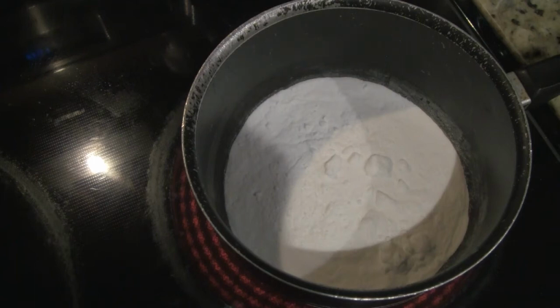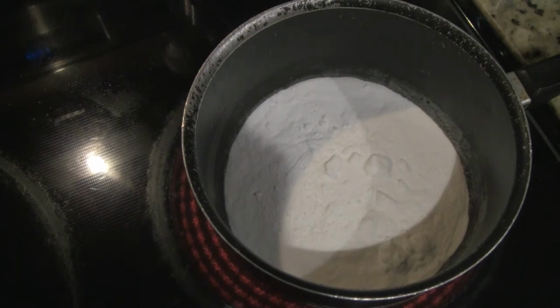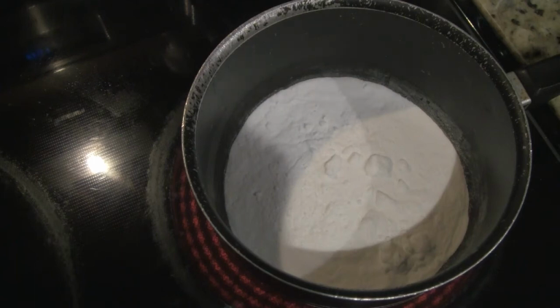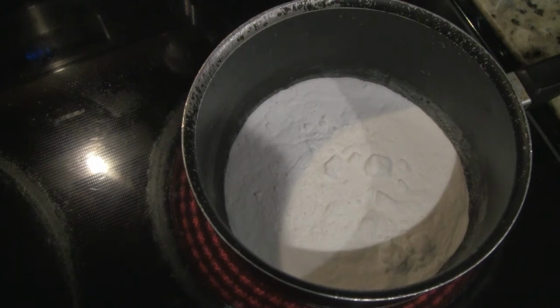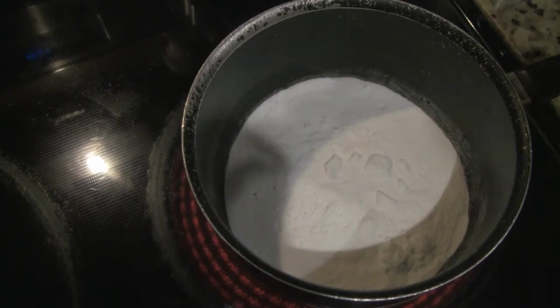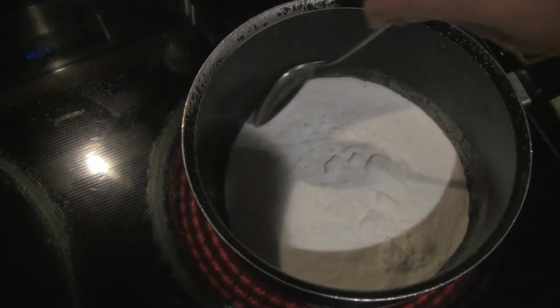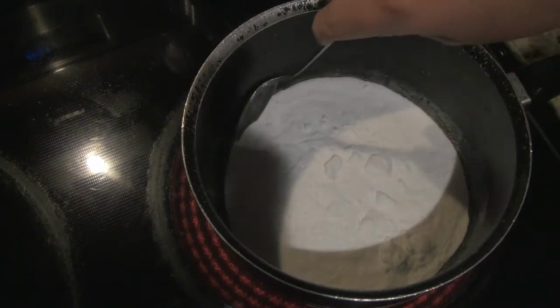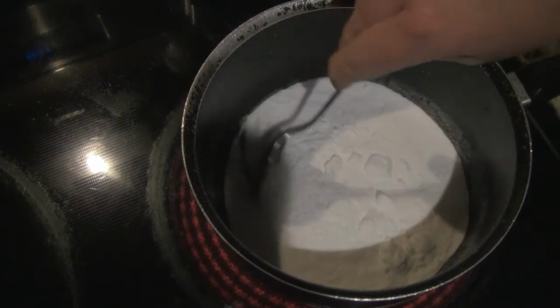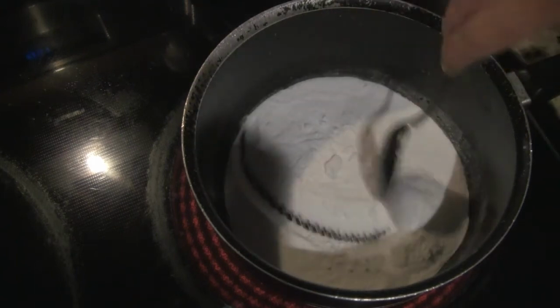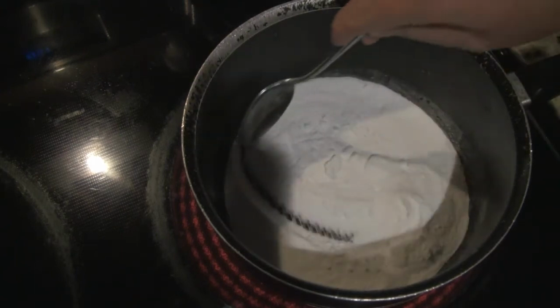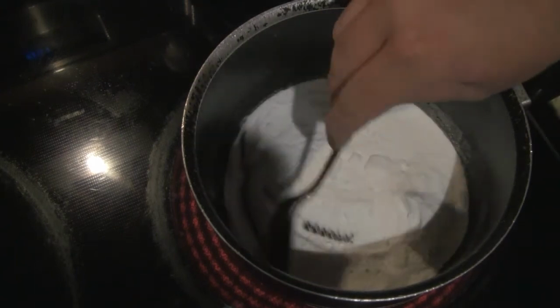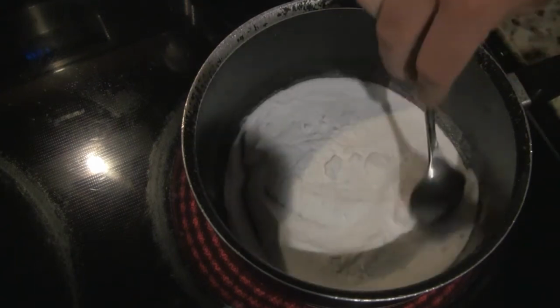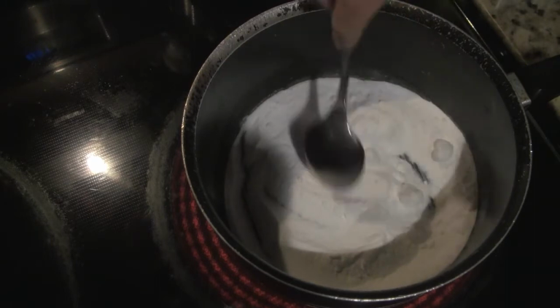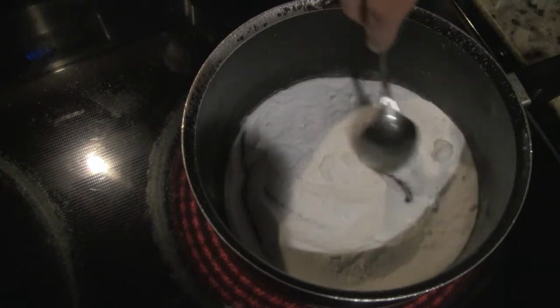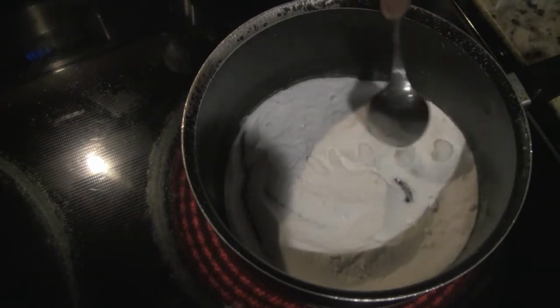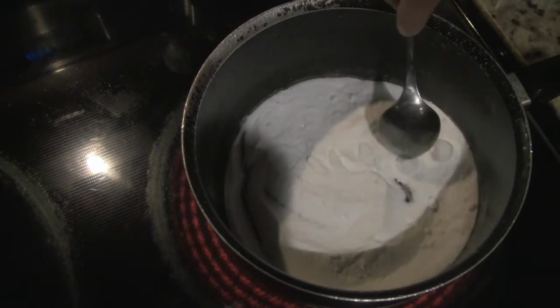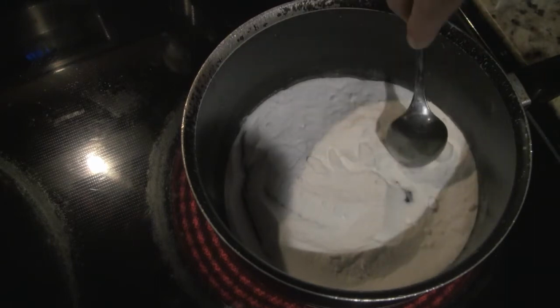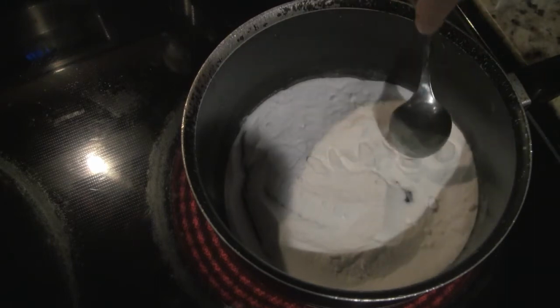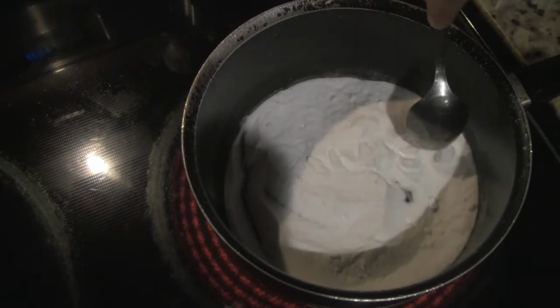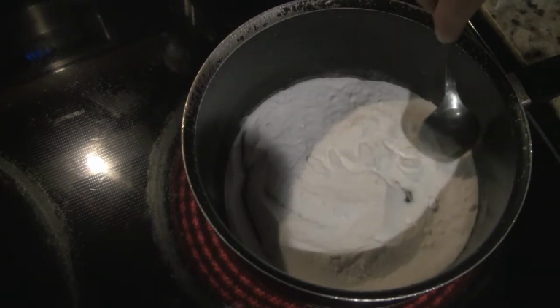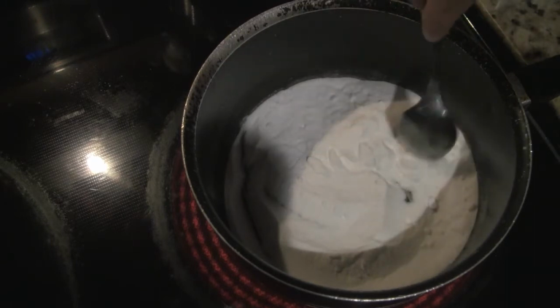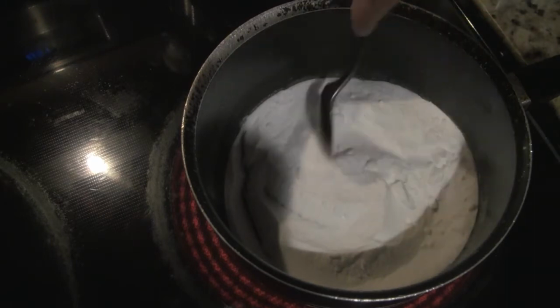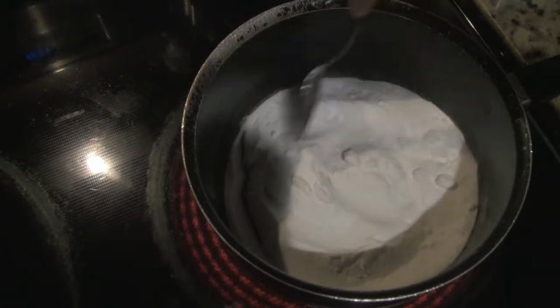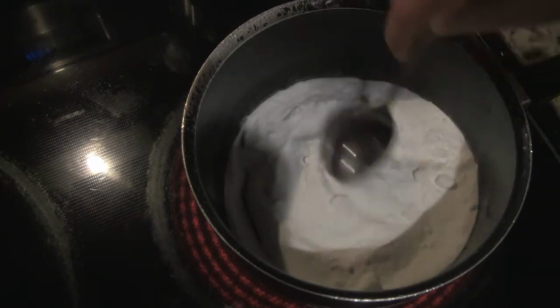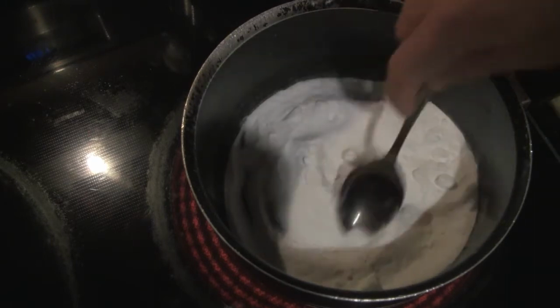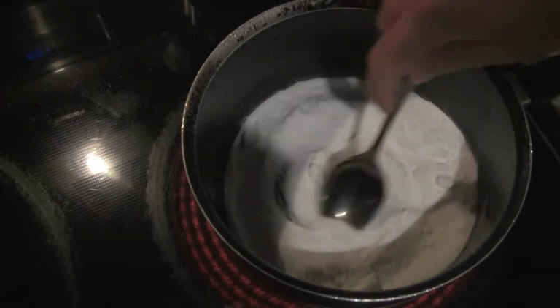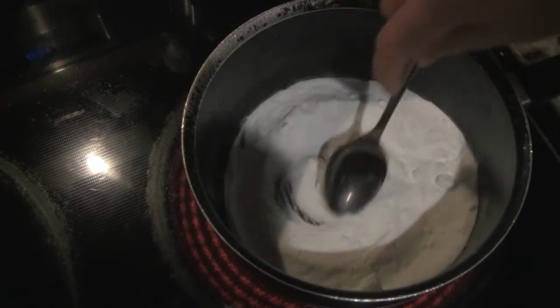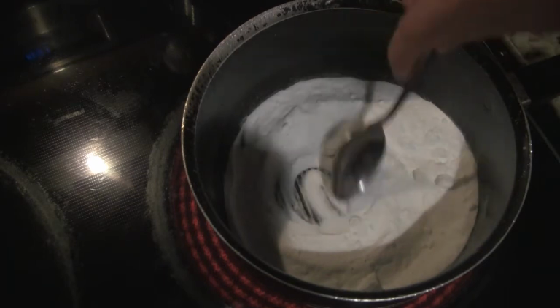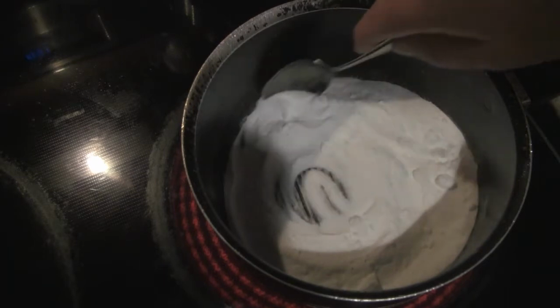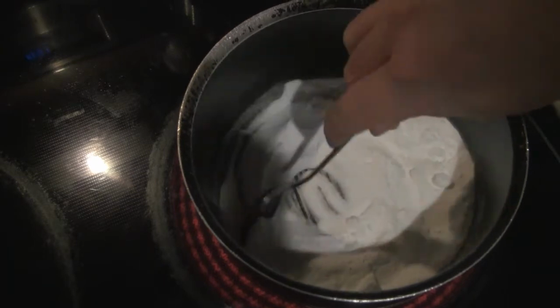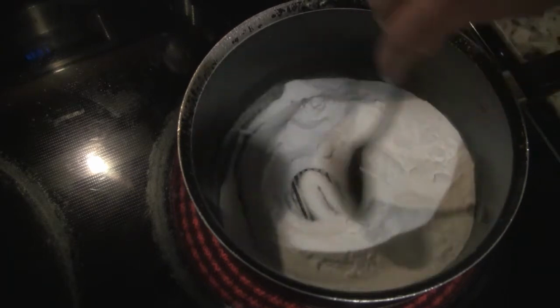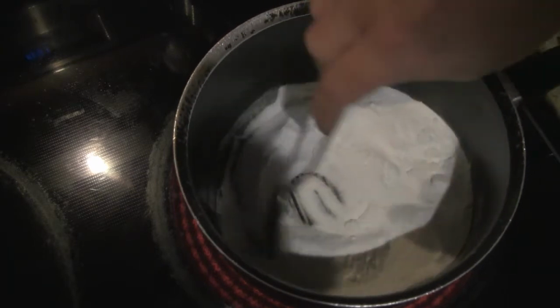Sodium carbonate is a water-soluble salt commonly used to make alkaline solutions. Shown here, I am heating 152 grams of sodium bicarbonate, otherwise known as baking soda, to allow for the following reaction to occur.